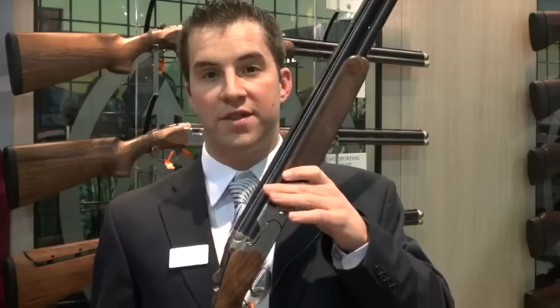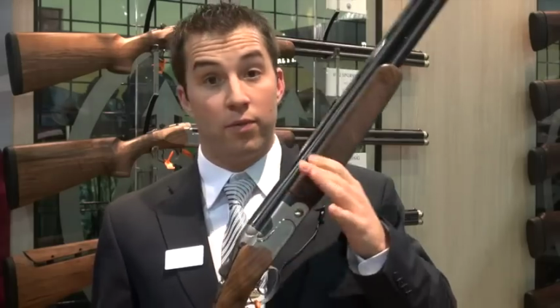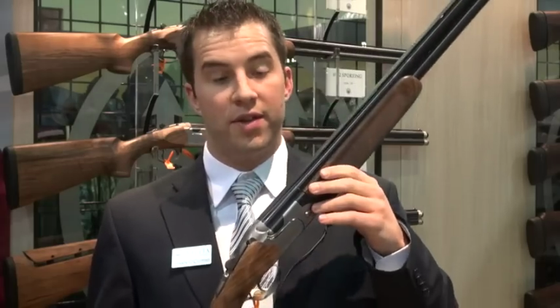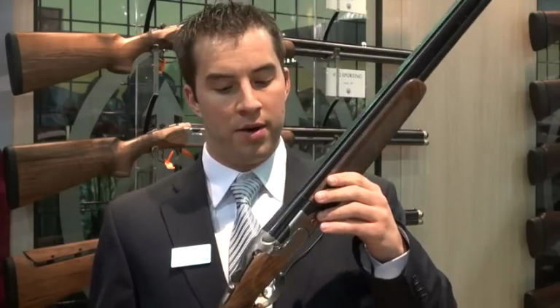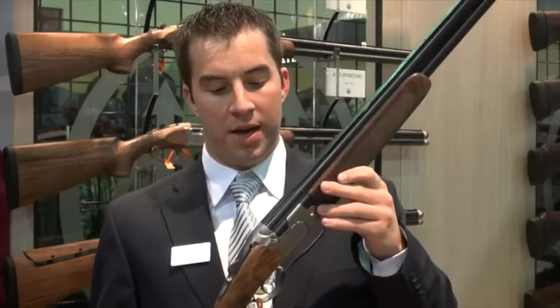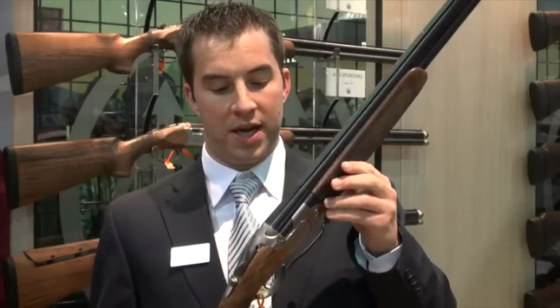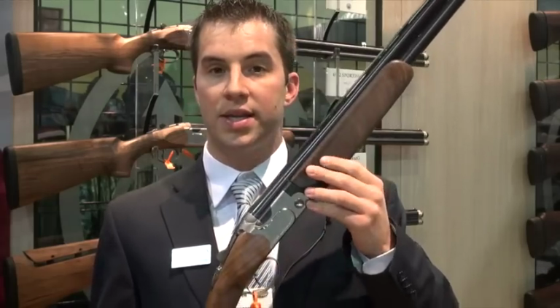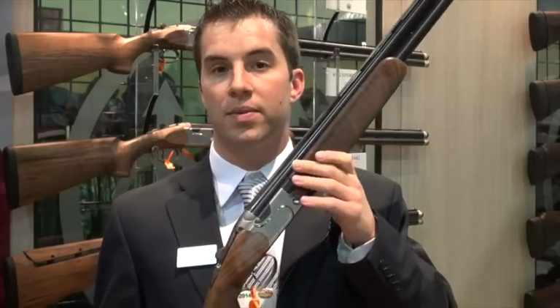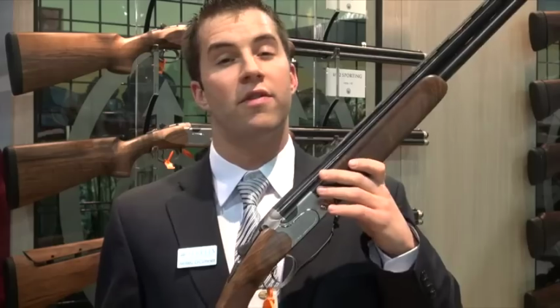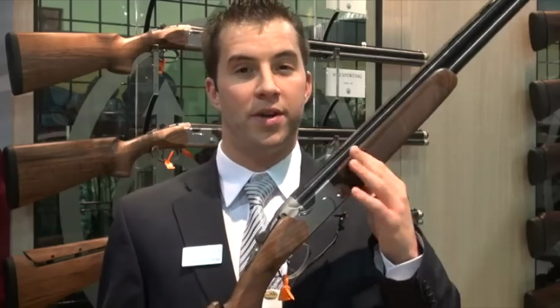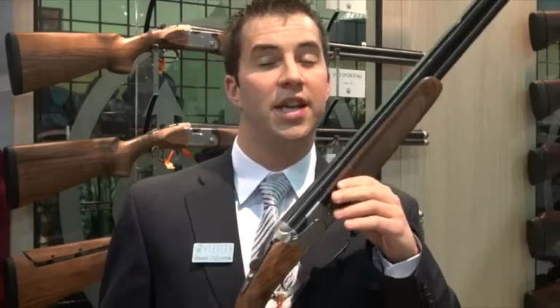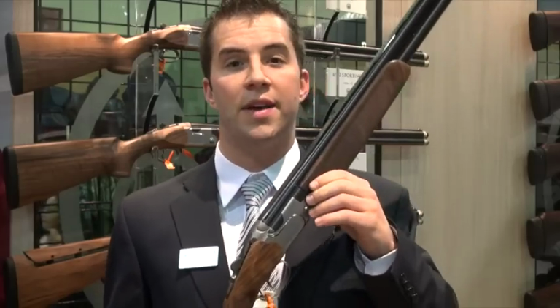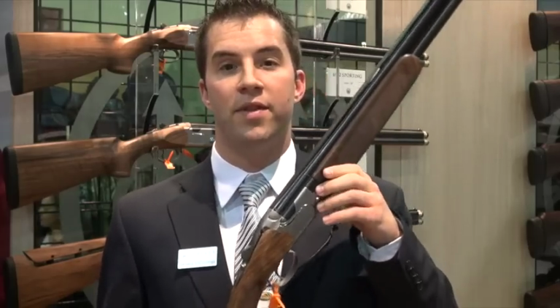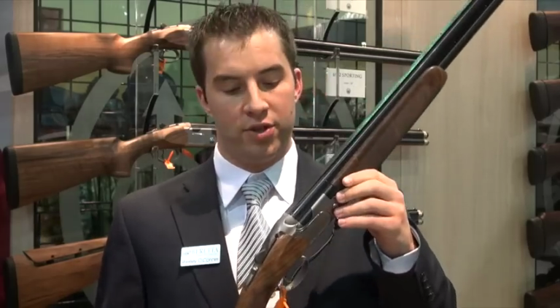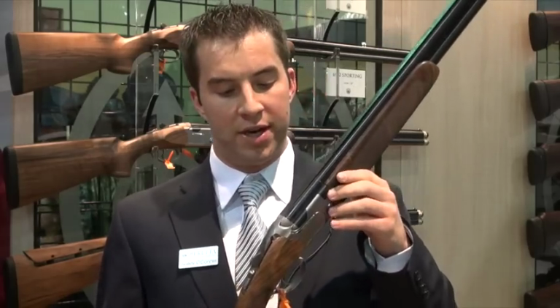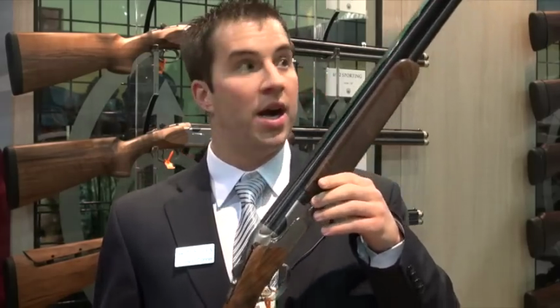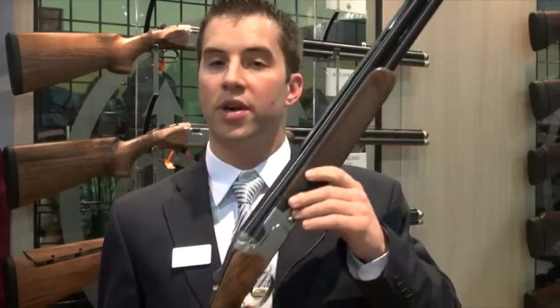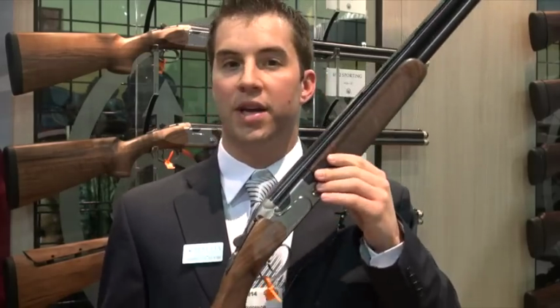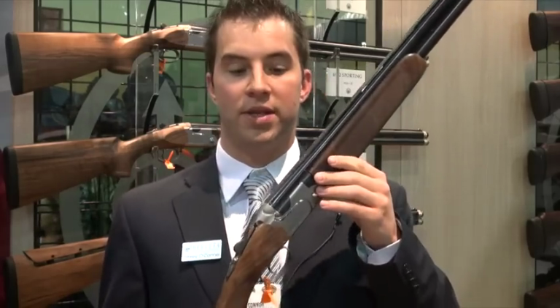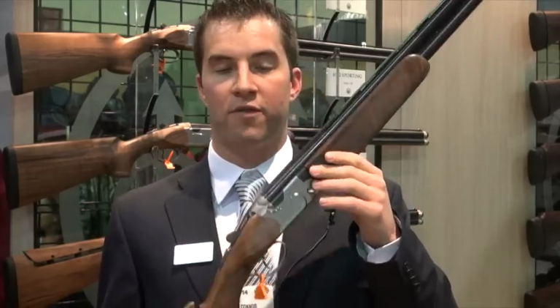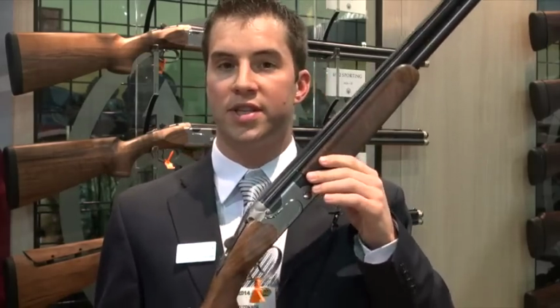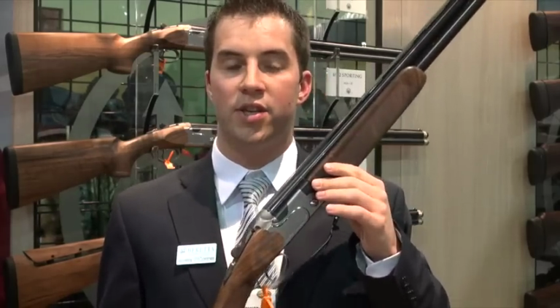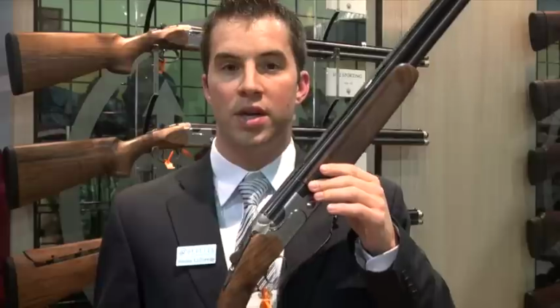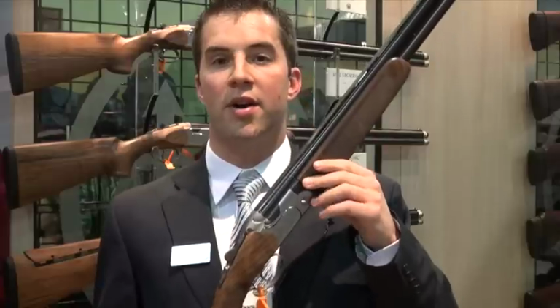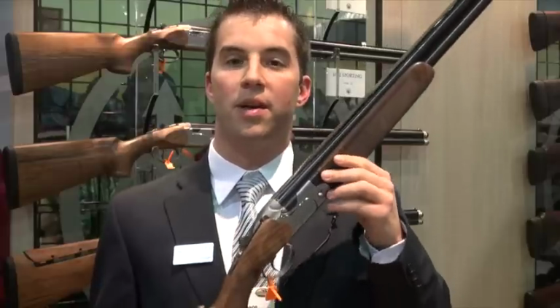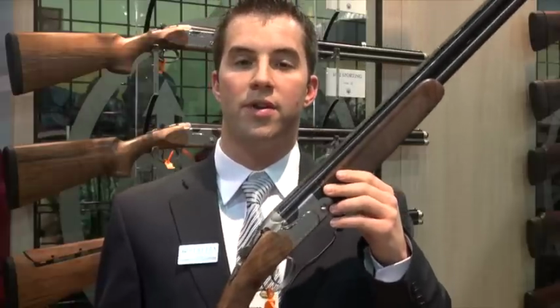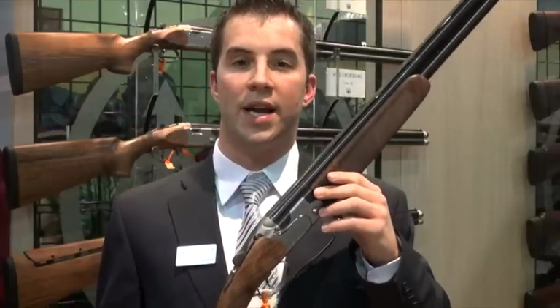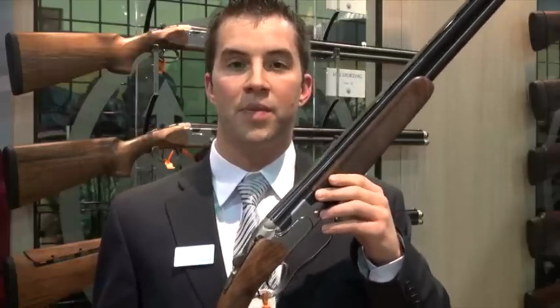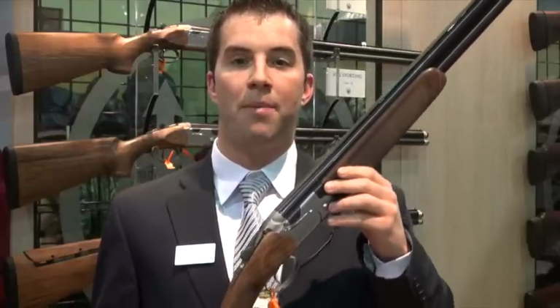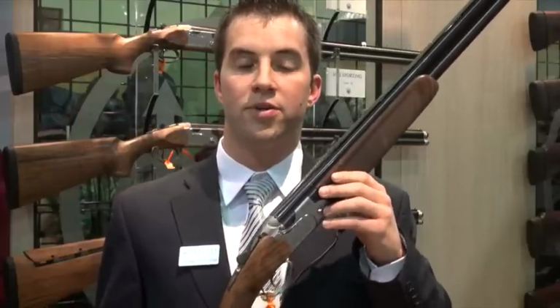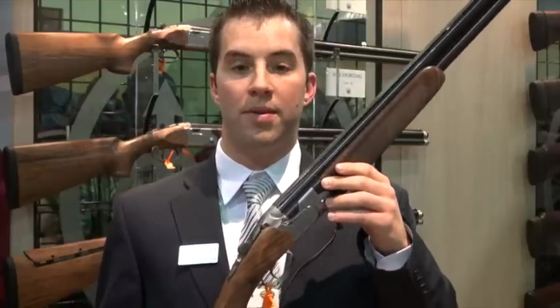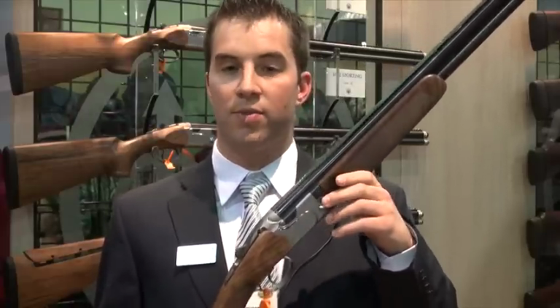Priced relatively well, this gun is taking over the familiar 682 line for many of you avid shooters out there, and we're expecting big things from it. For more on the 692, check out our website at berettausa.com or hop on our social media websites as well.